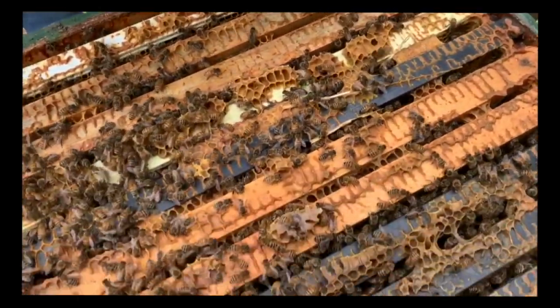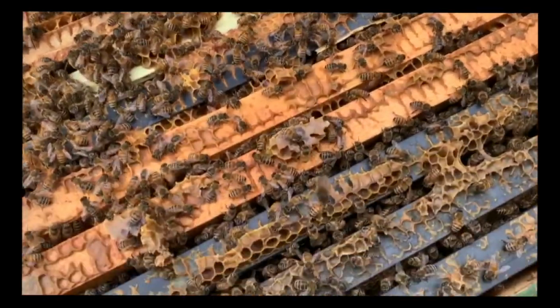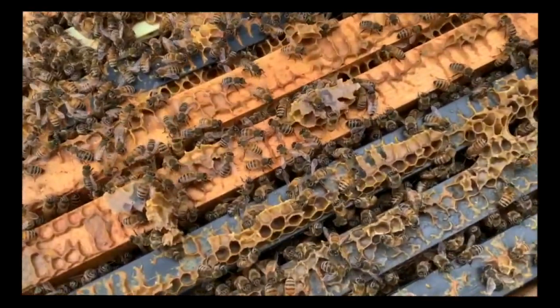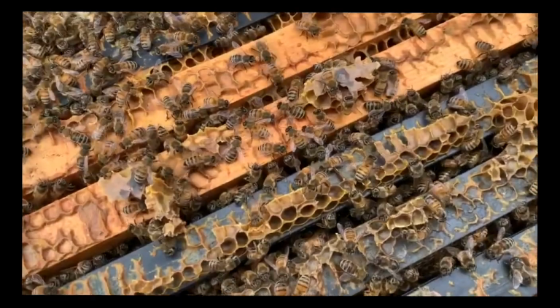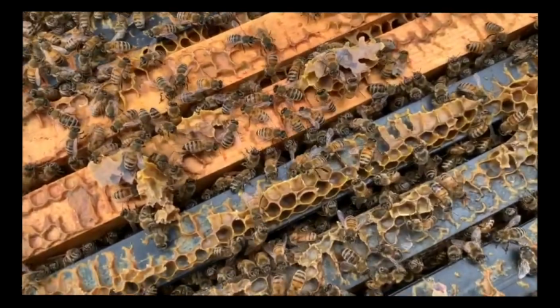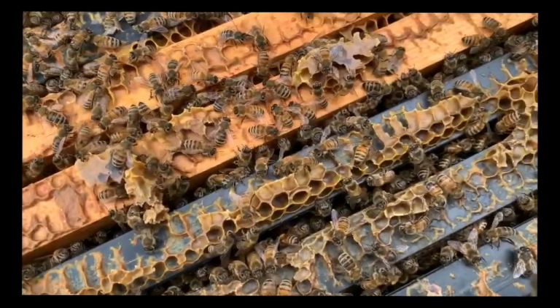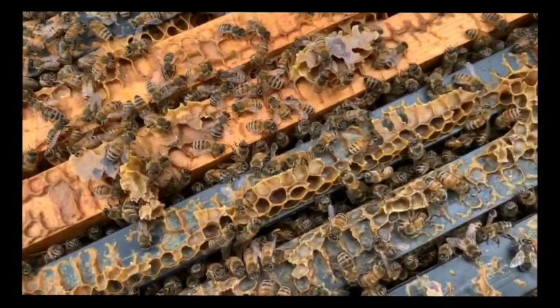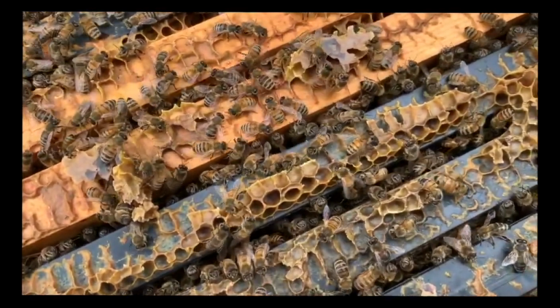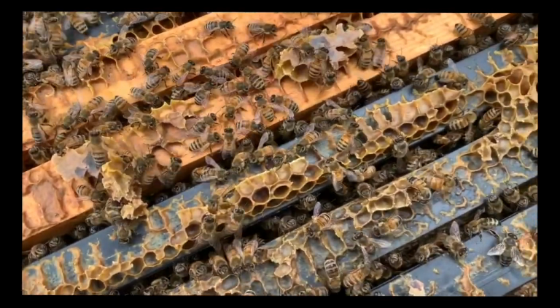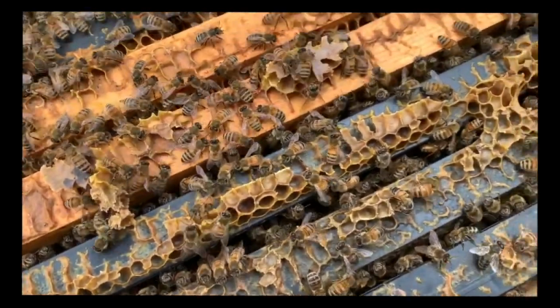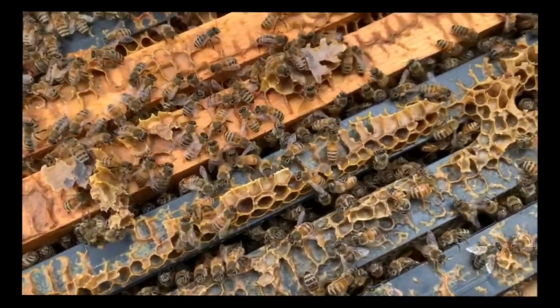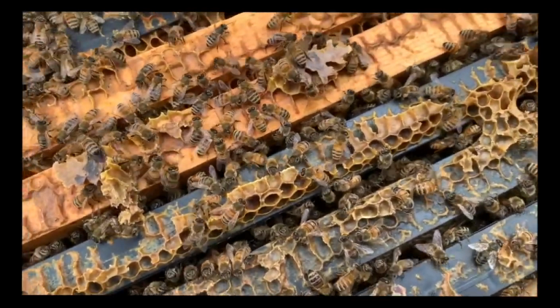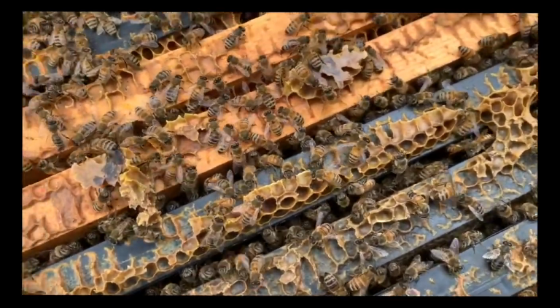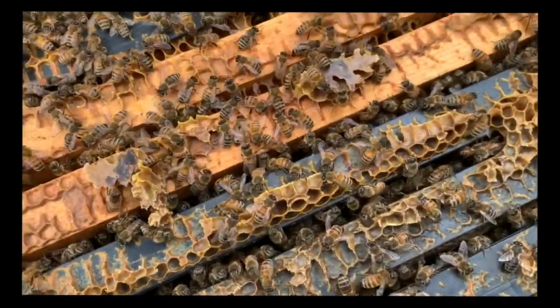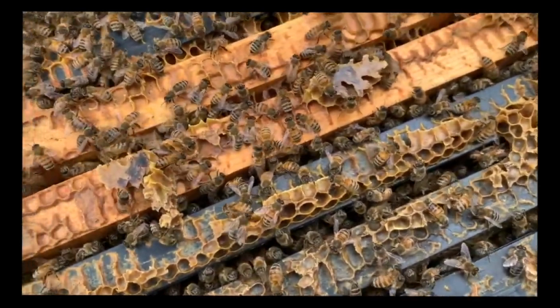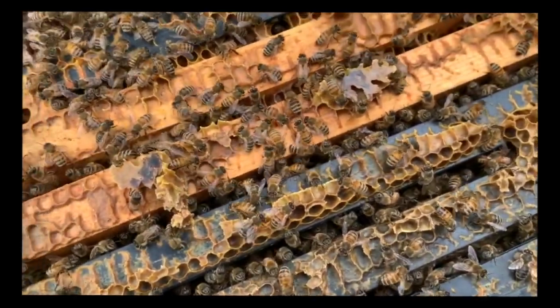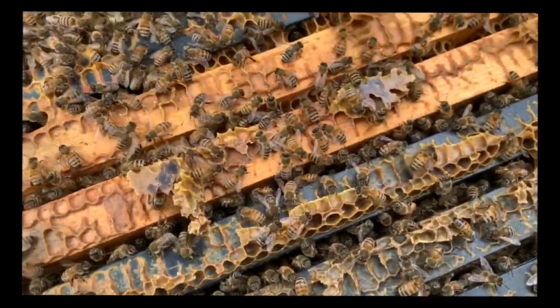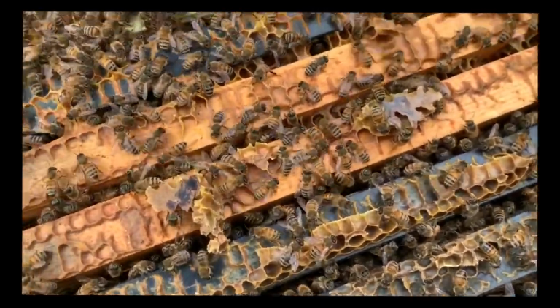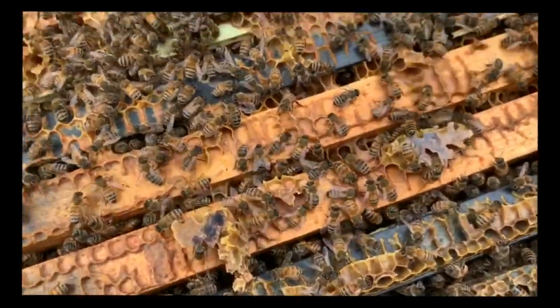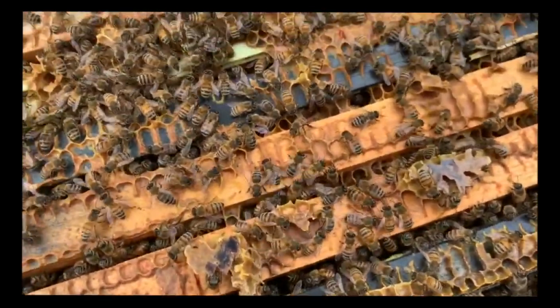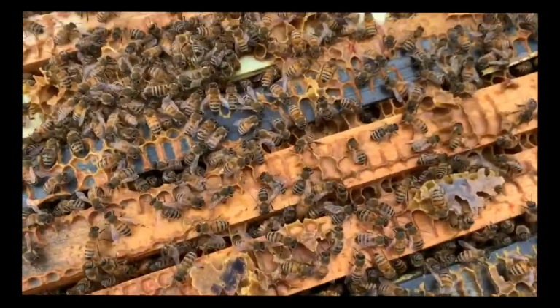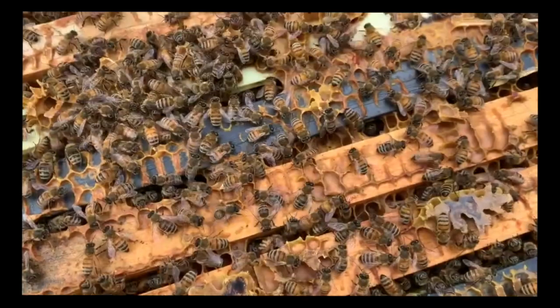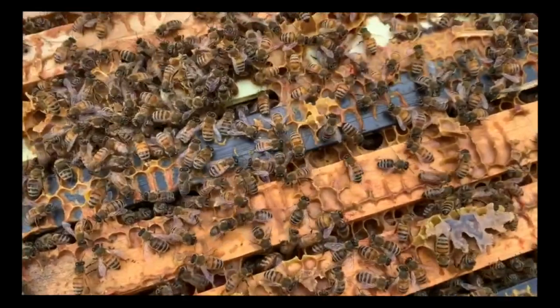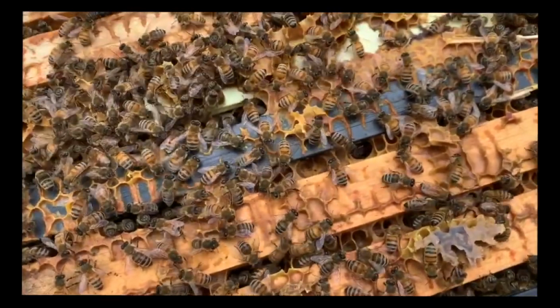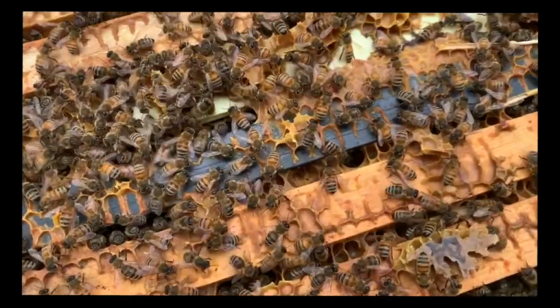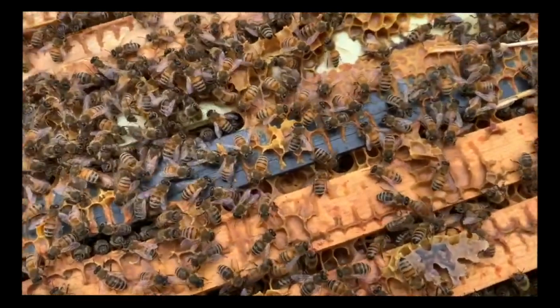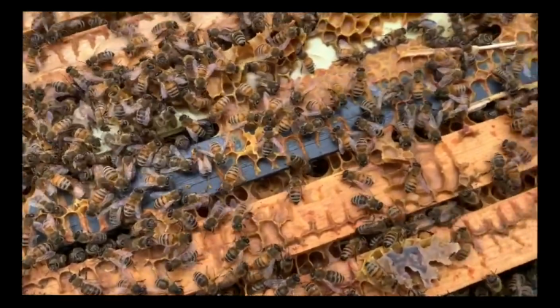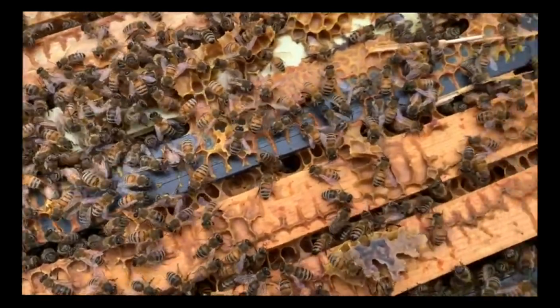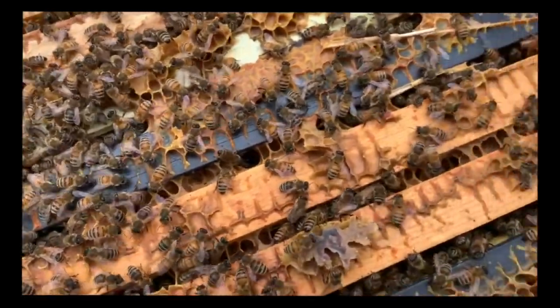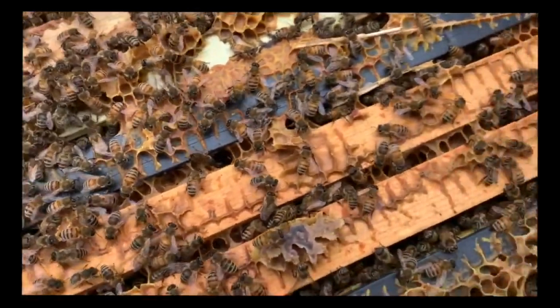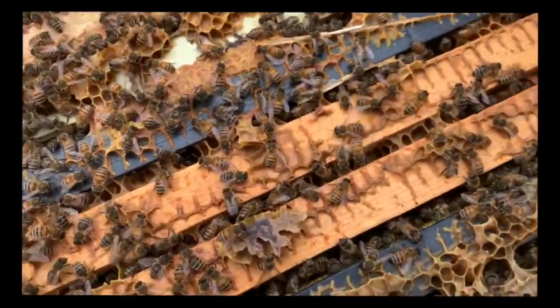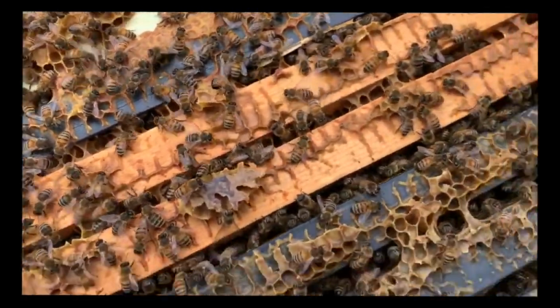This waxy stuff here is called propolis. We're probably not going to get that out, so we're just going to open this box.